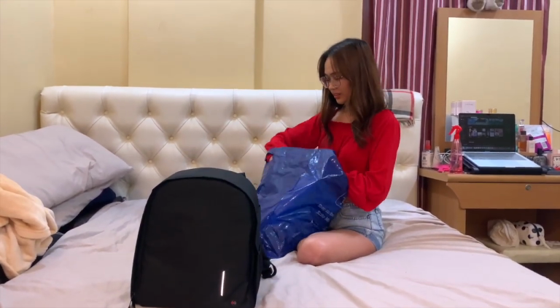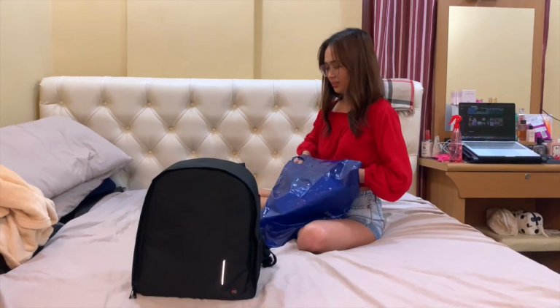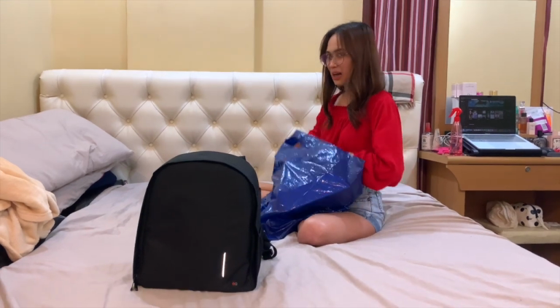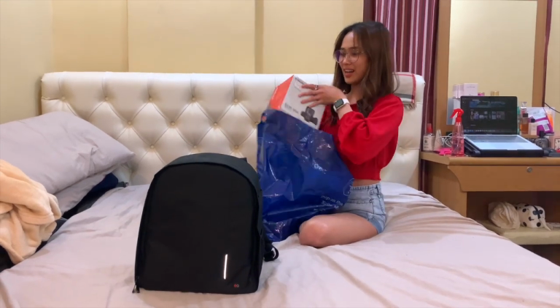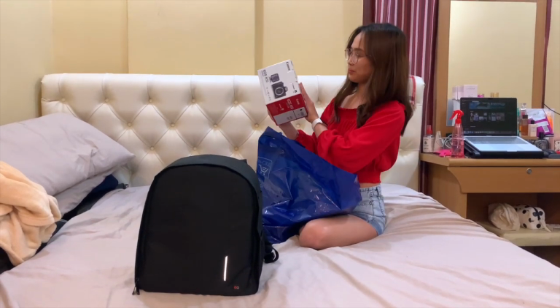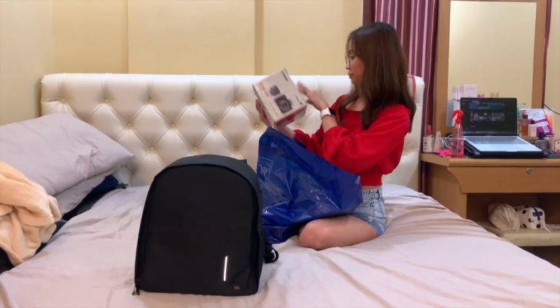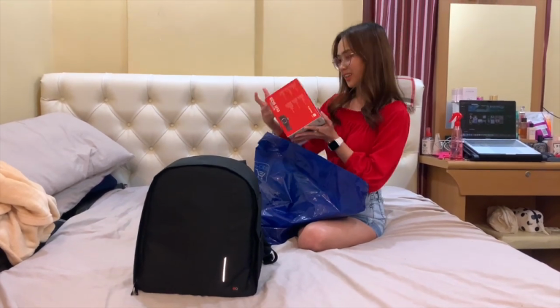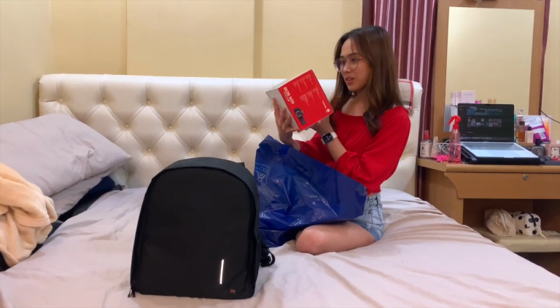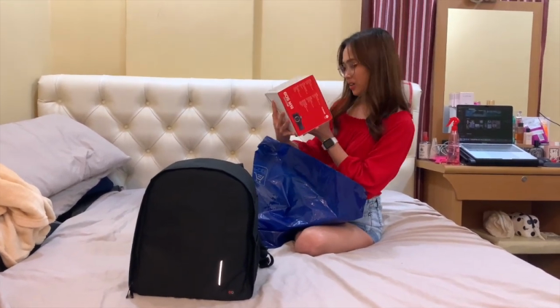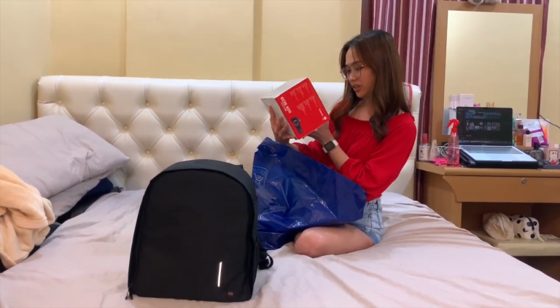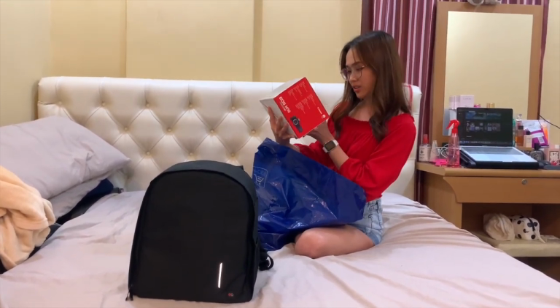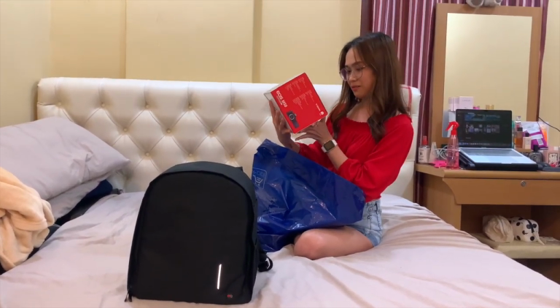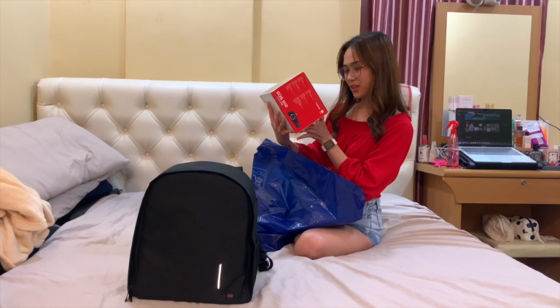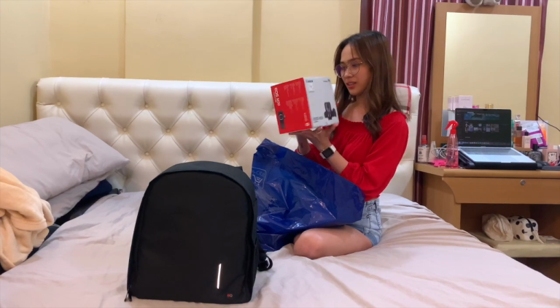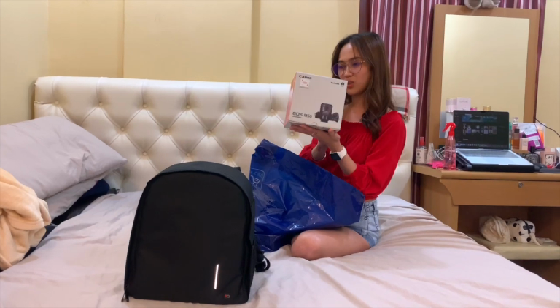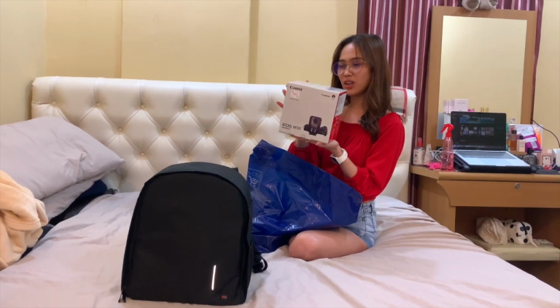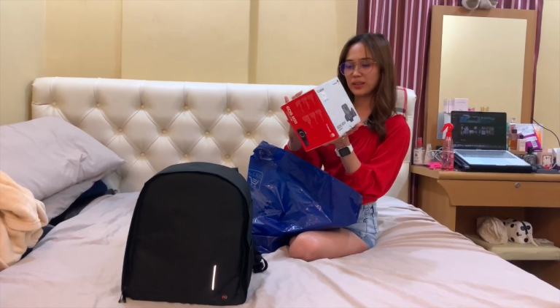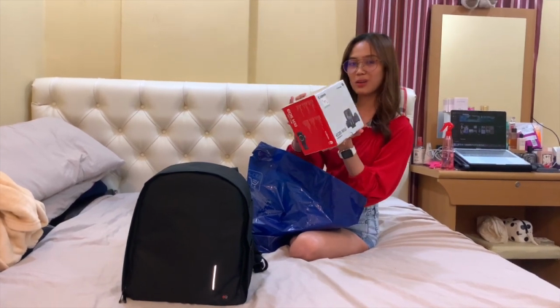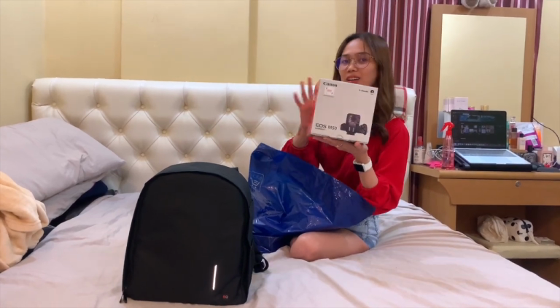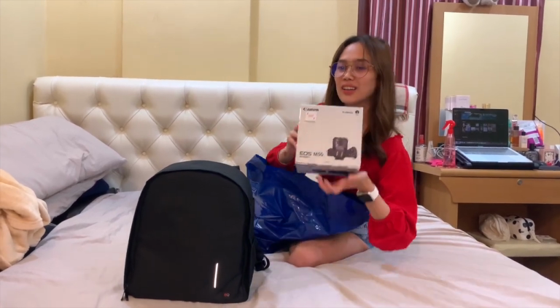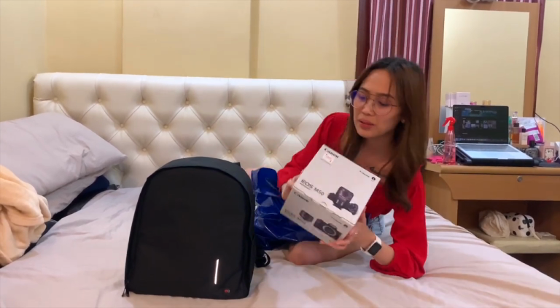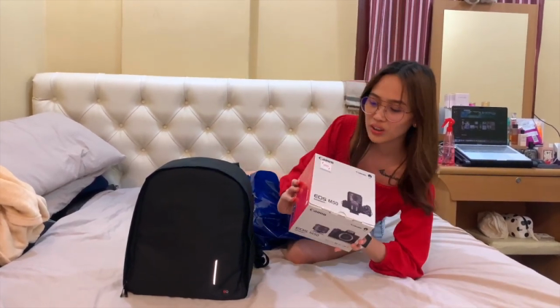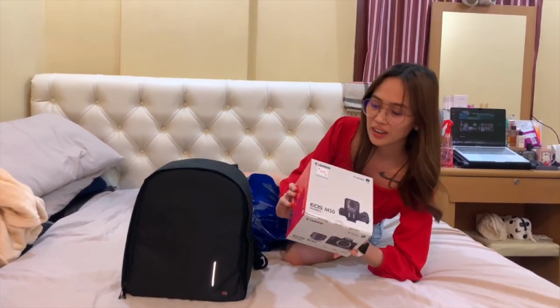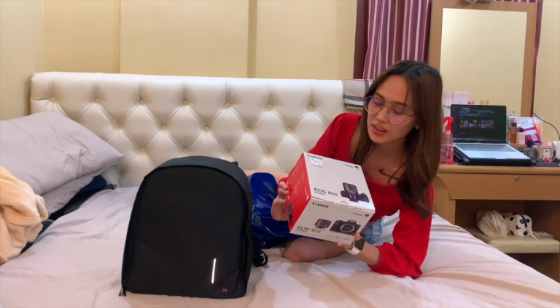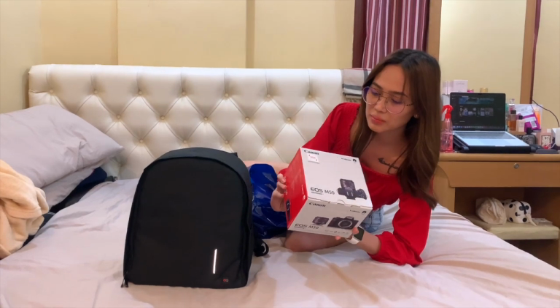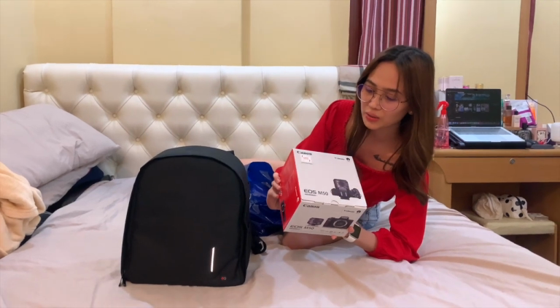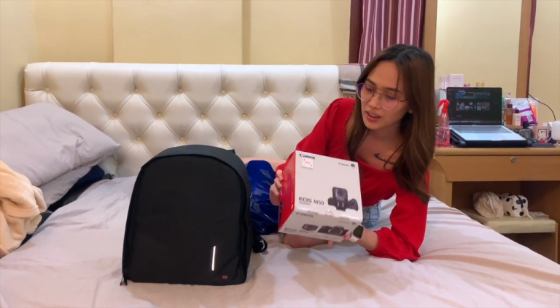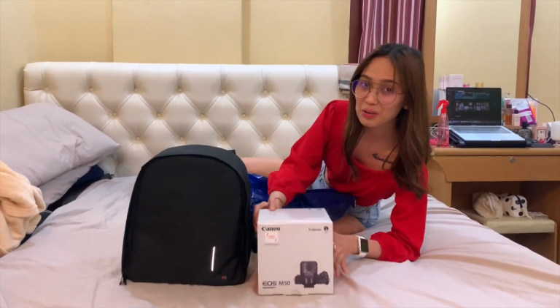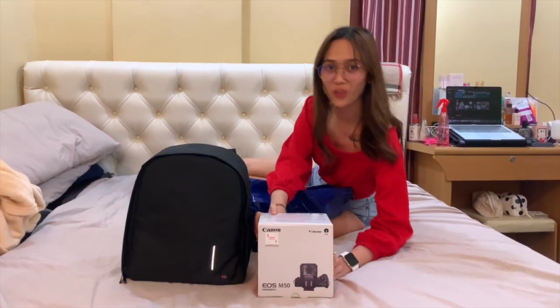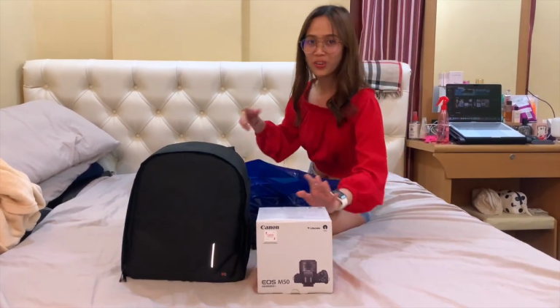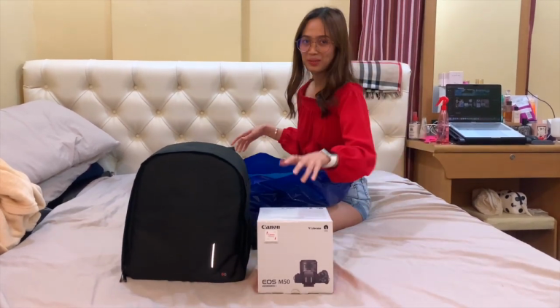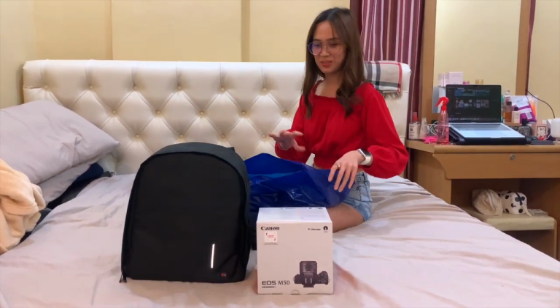Tapos, camera. This one is Canon EOS M50. Actually, hindi ko alam may specs nito. Masasabi lang doon ng salesman — asawa ko. Maganda daw yan.